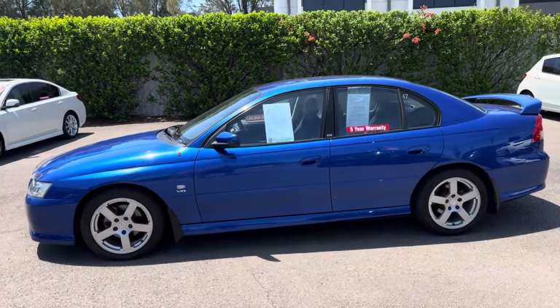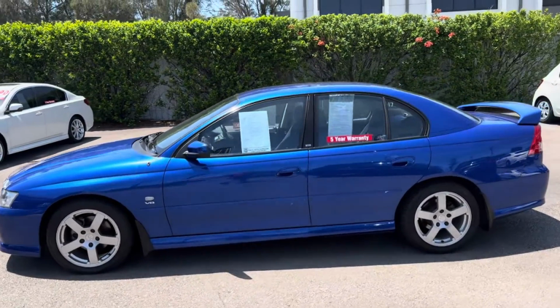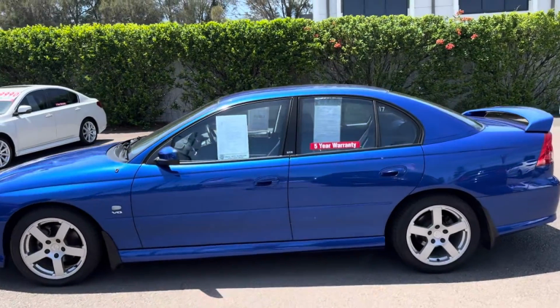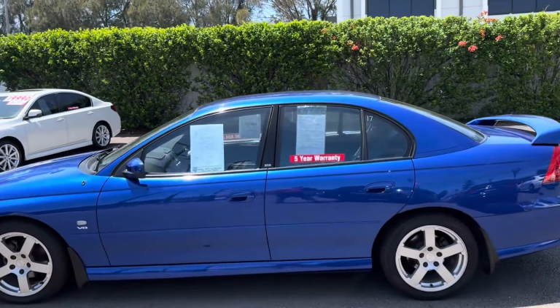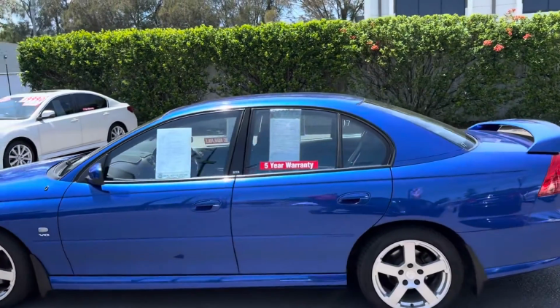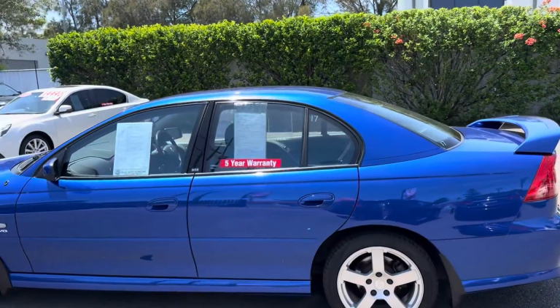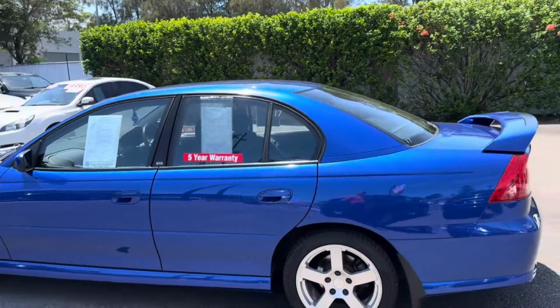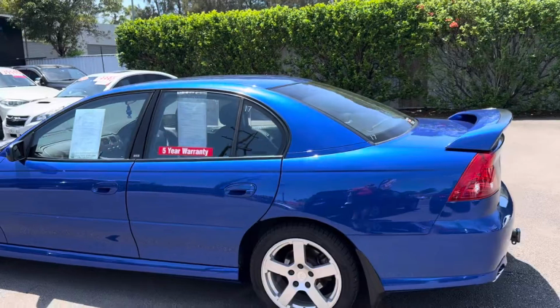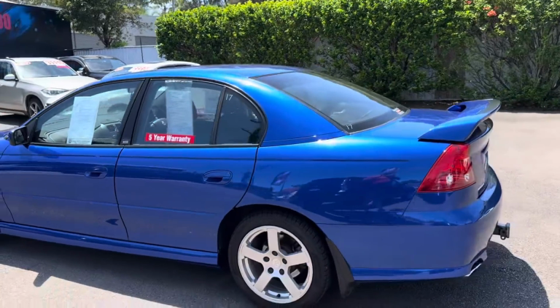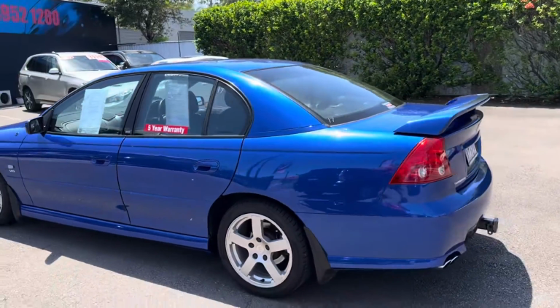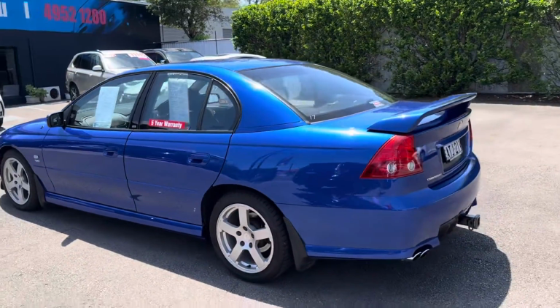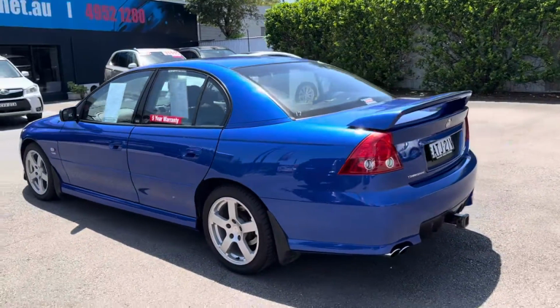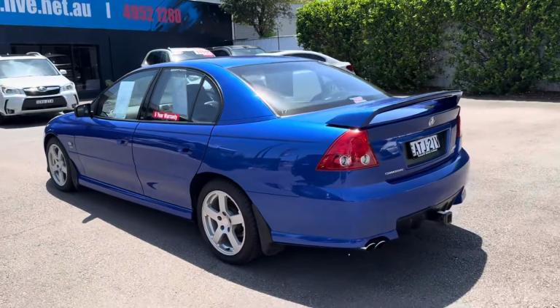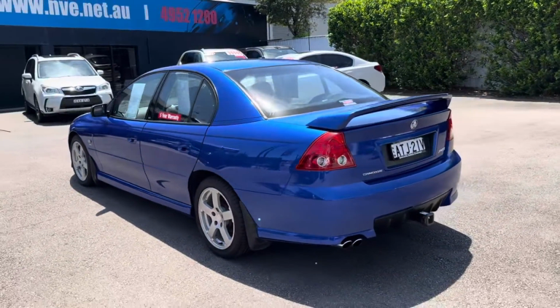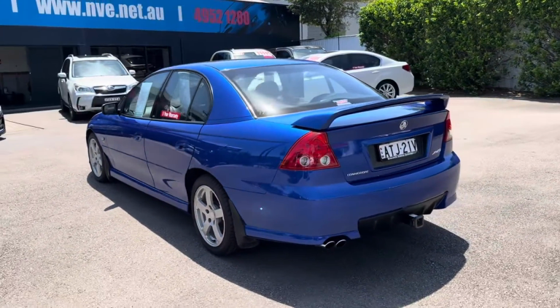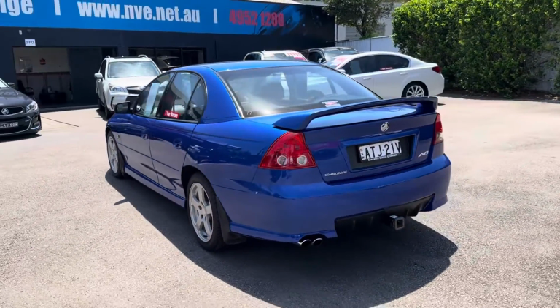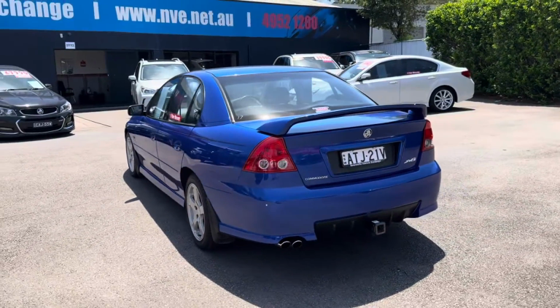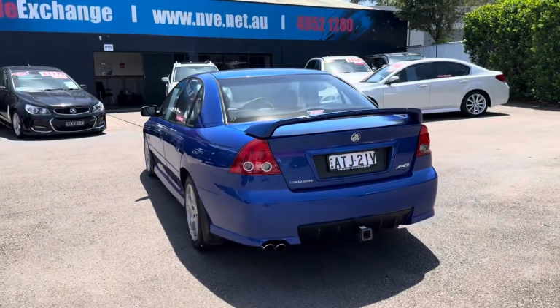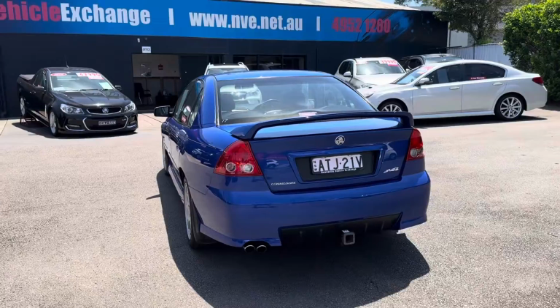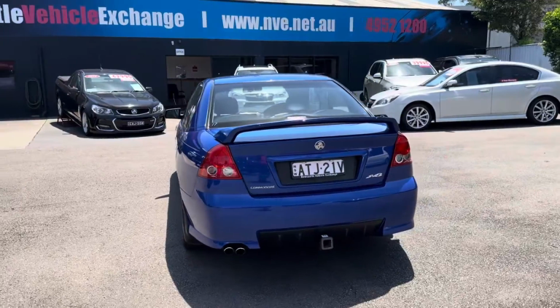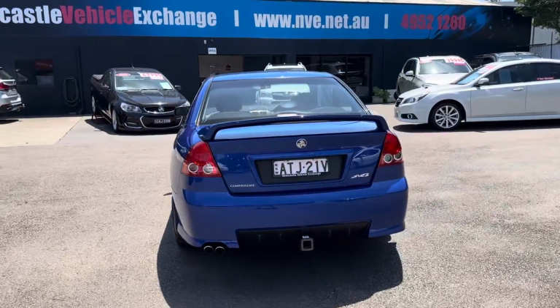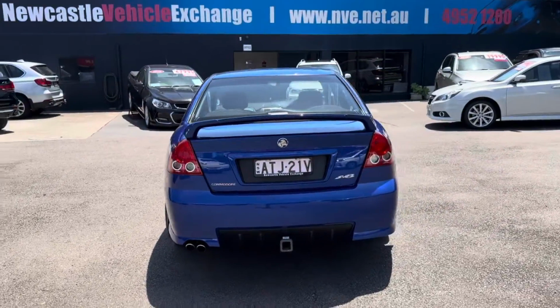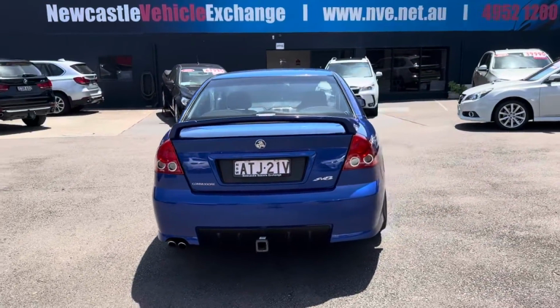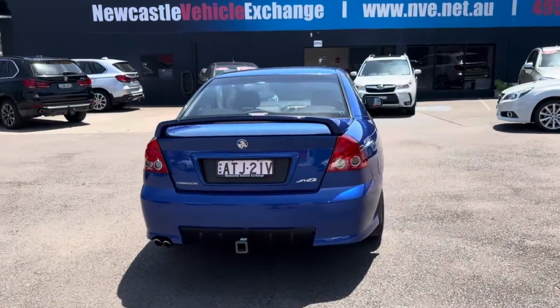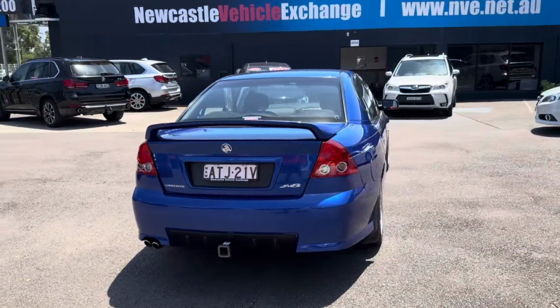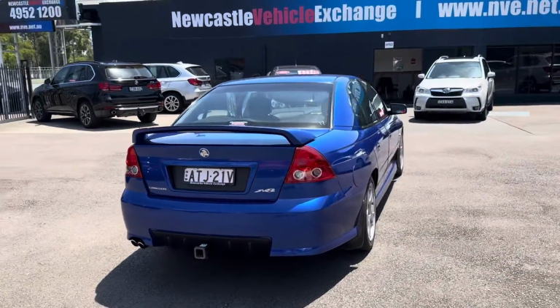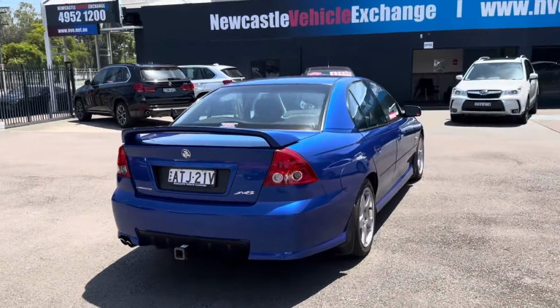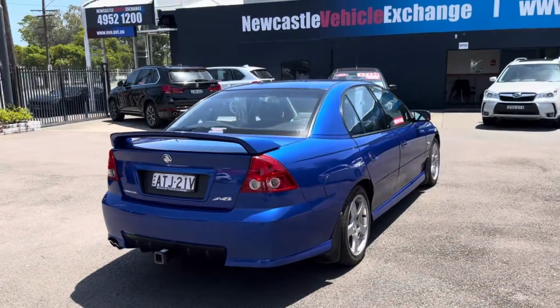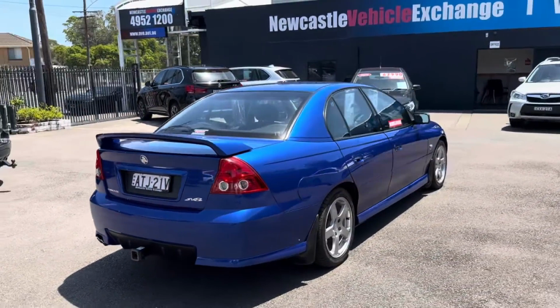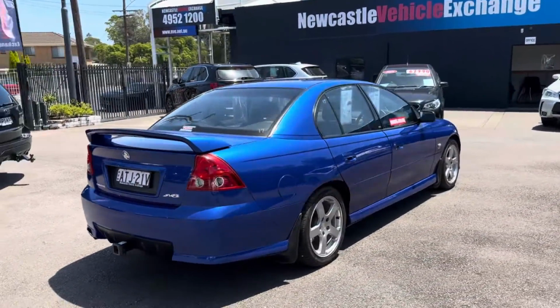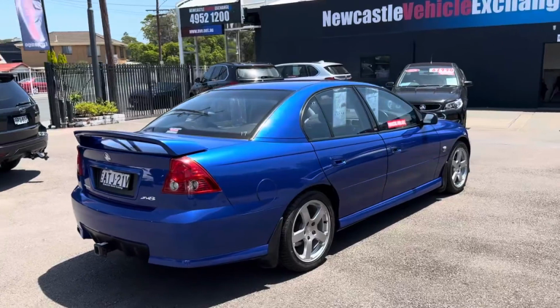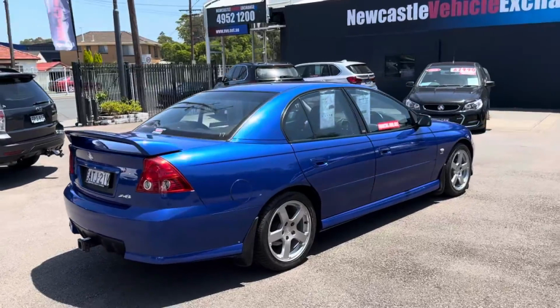I know it's good money — it's good money for a good car. It's been brought in by one of our very good clients to sell. It comes with a five year warranty. And guys, we all know what happens with cars in this condition — they always go up.